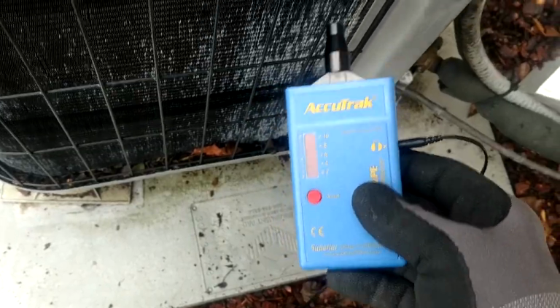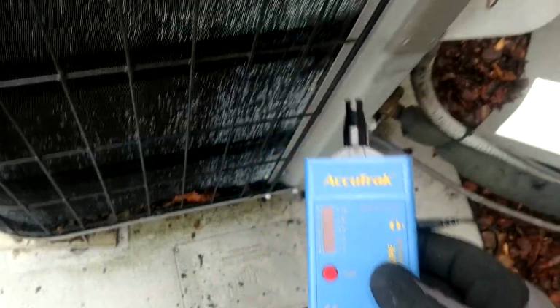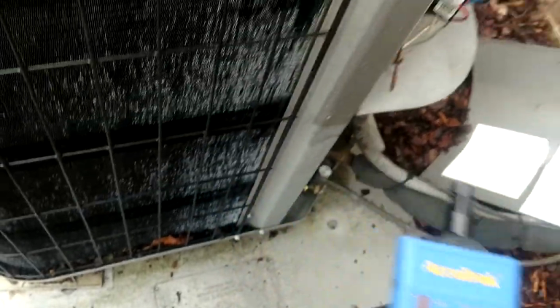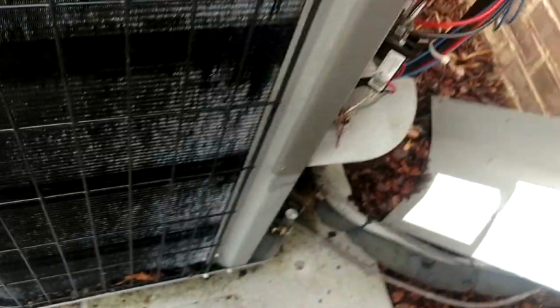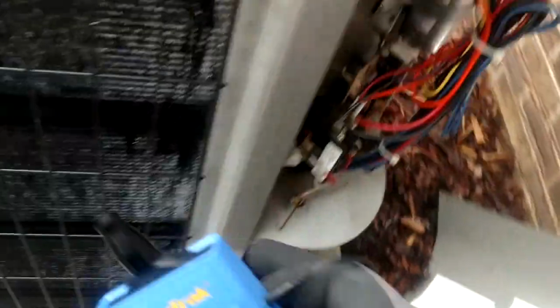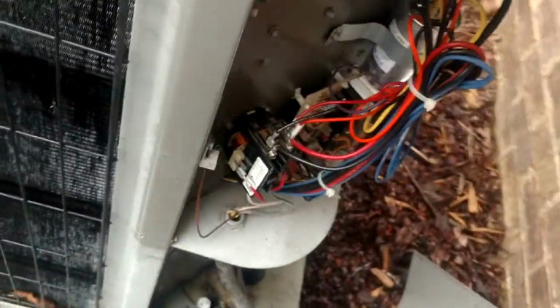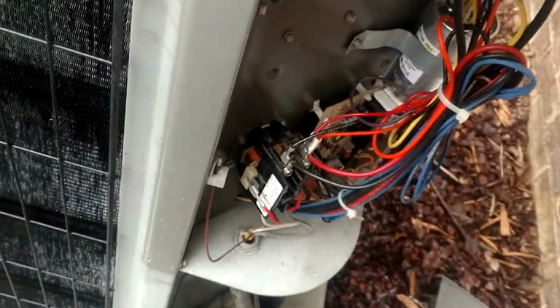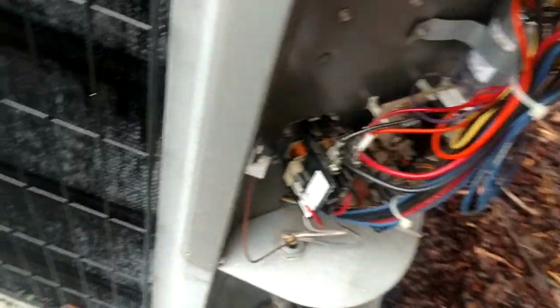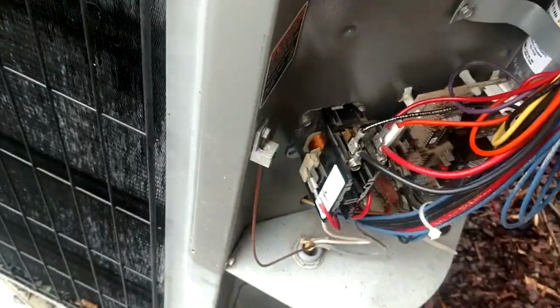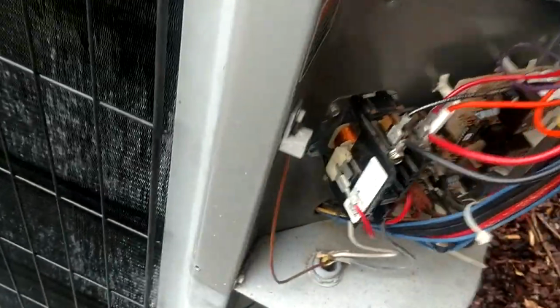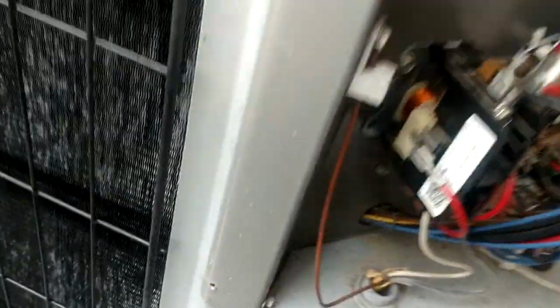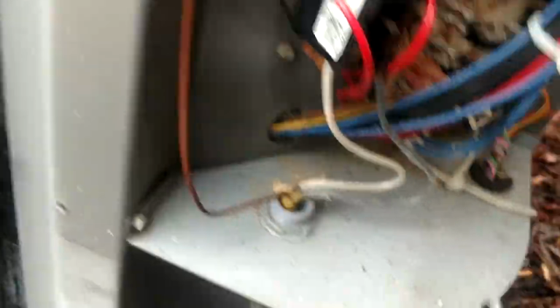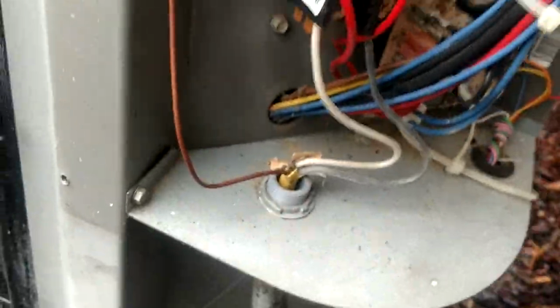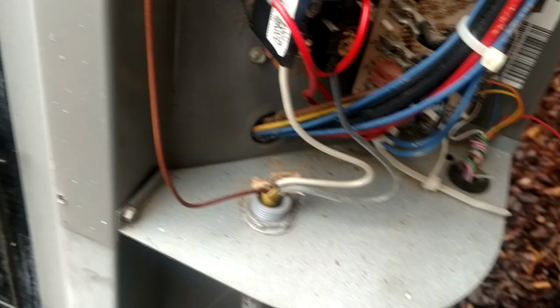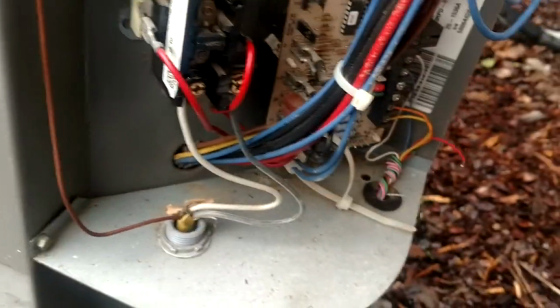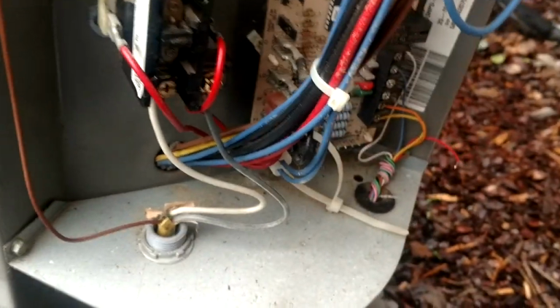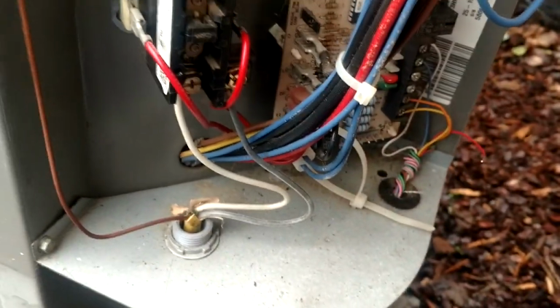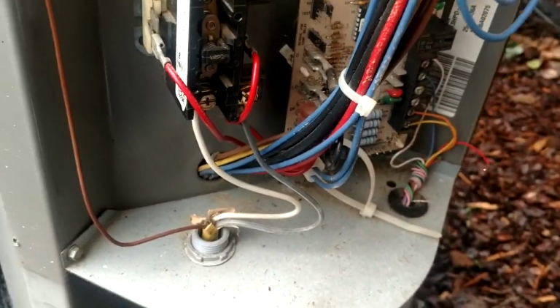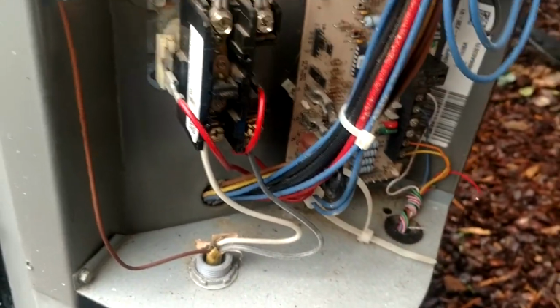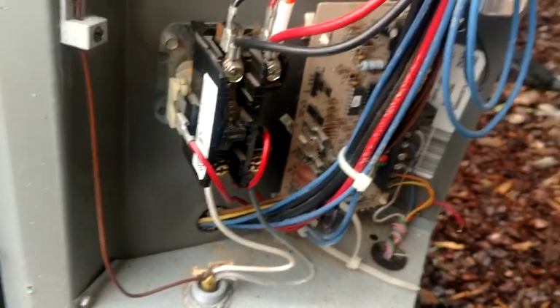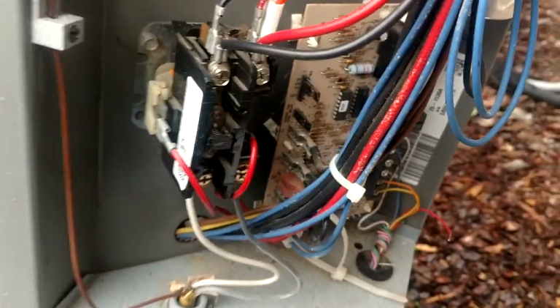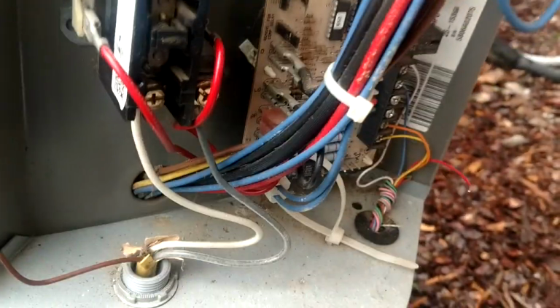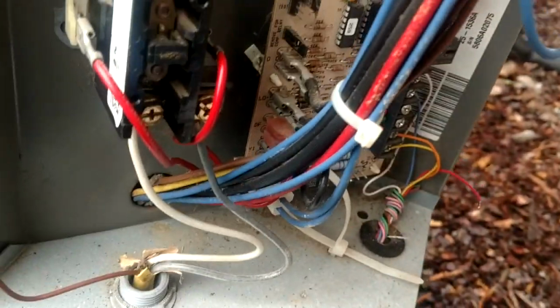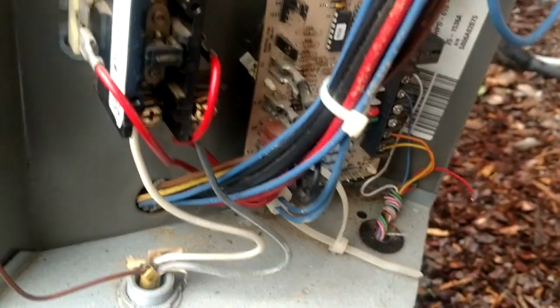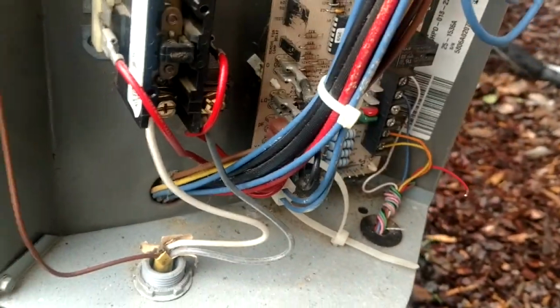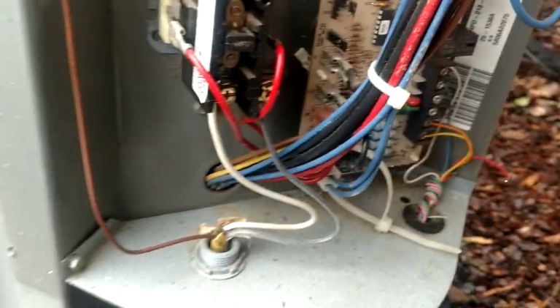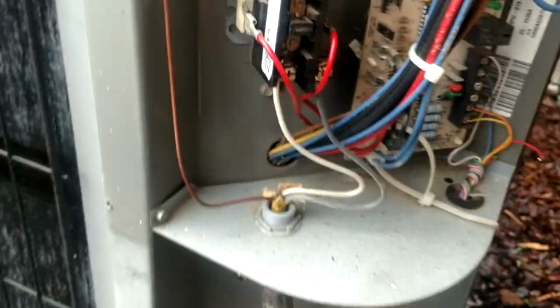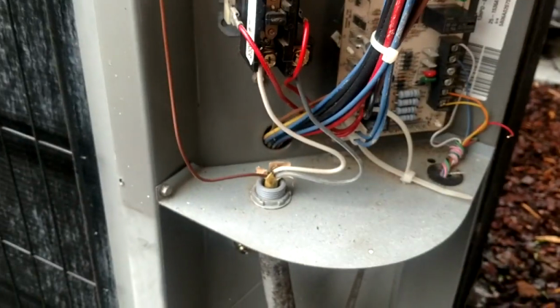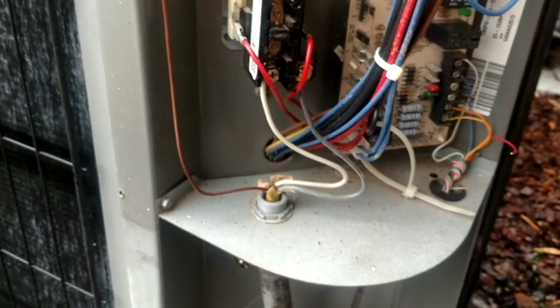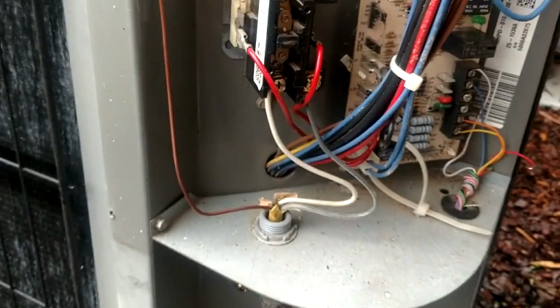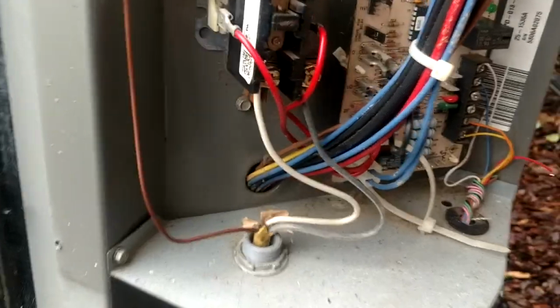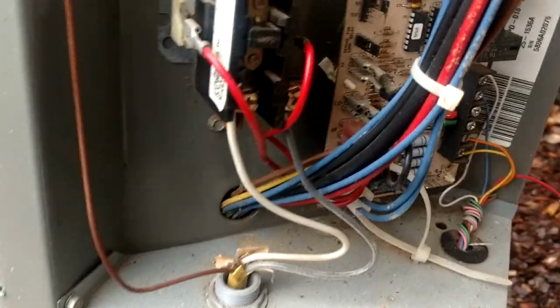I'm picking up something that sounds like it's back in there, but I wanted to show you something else that this thing is good for as far as picking up electrical problems.